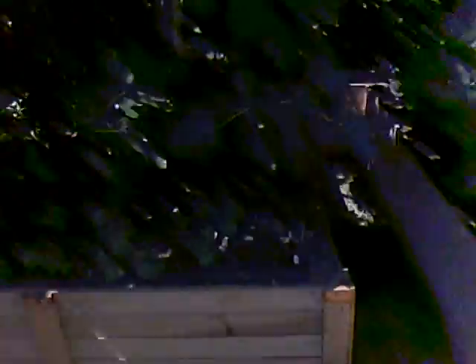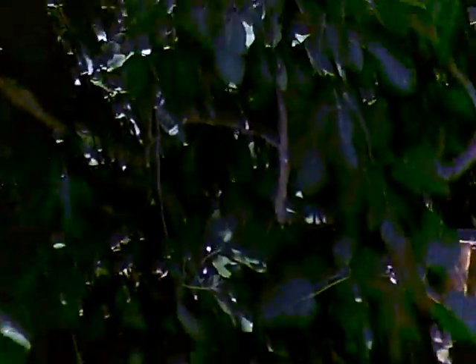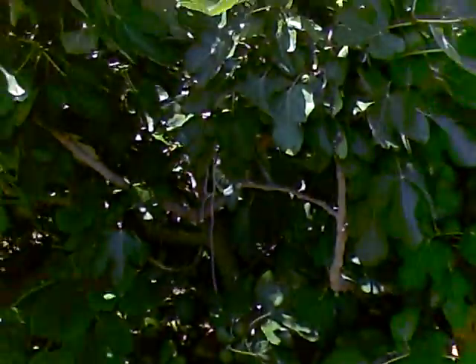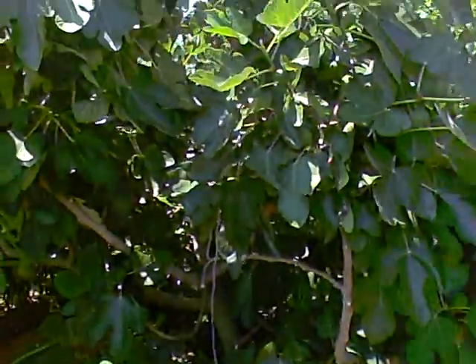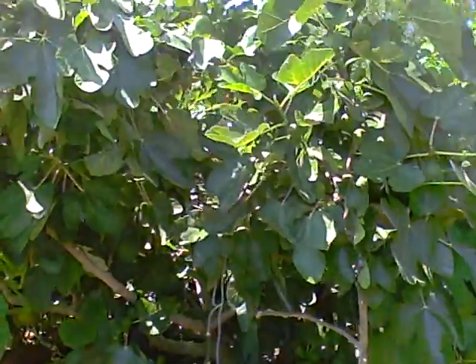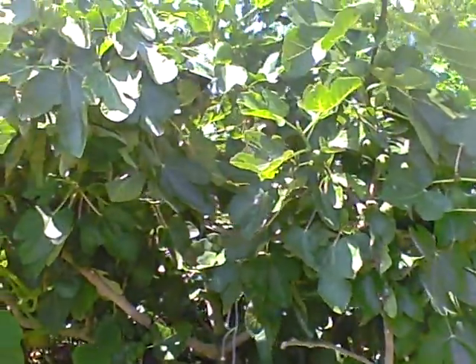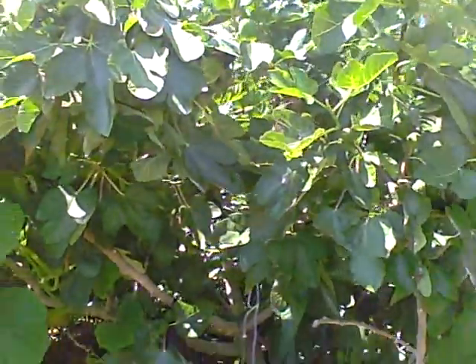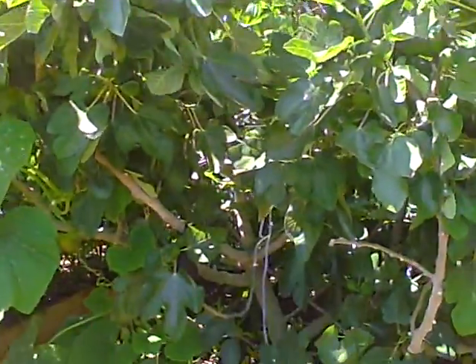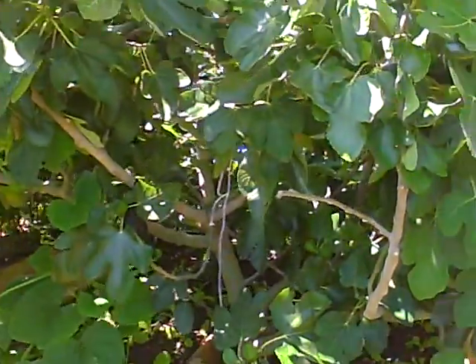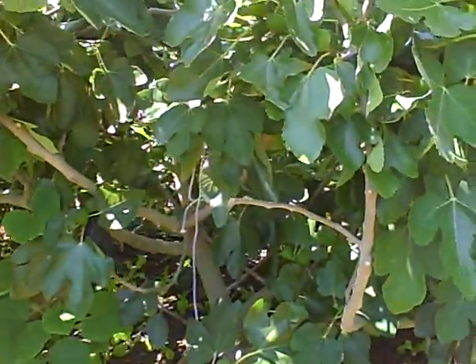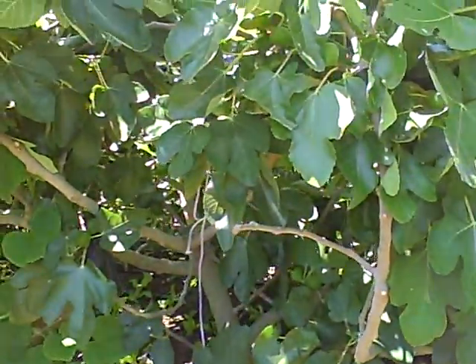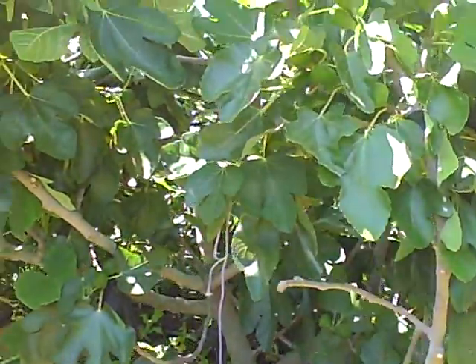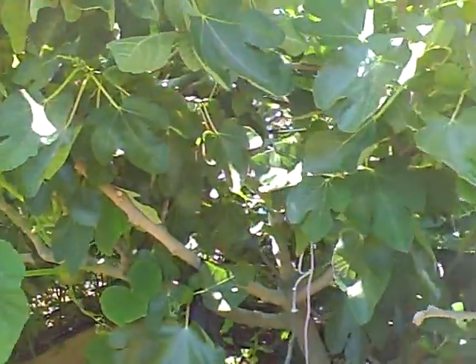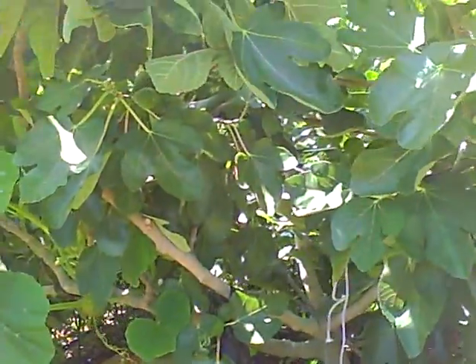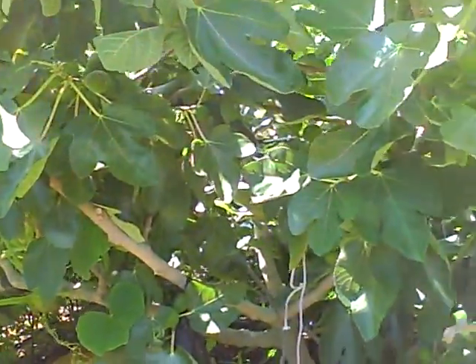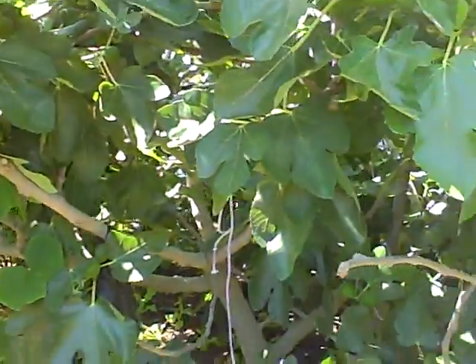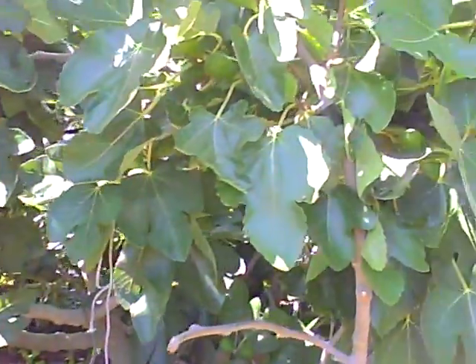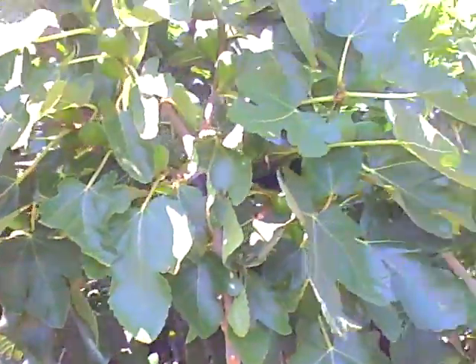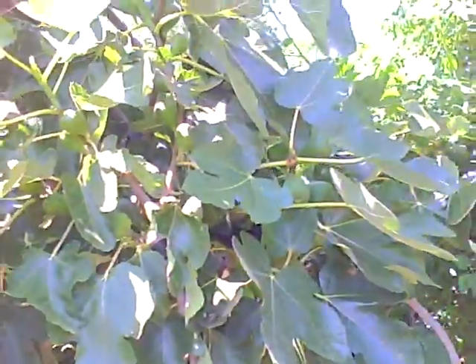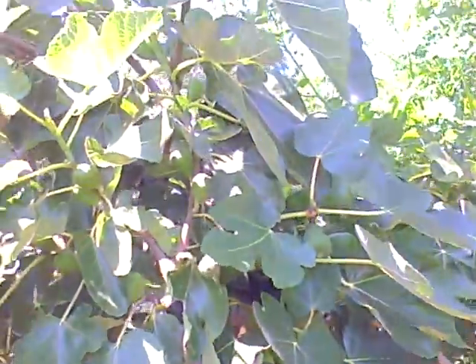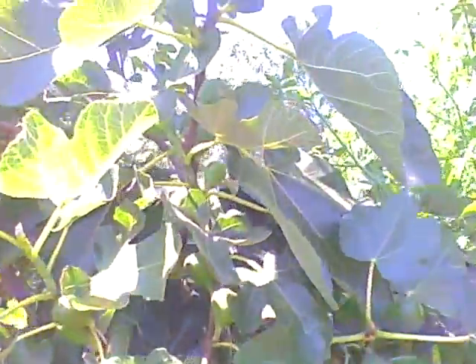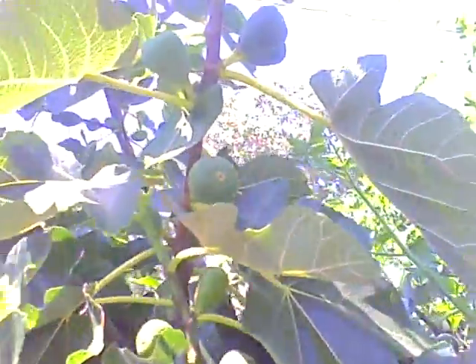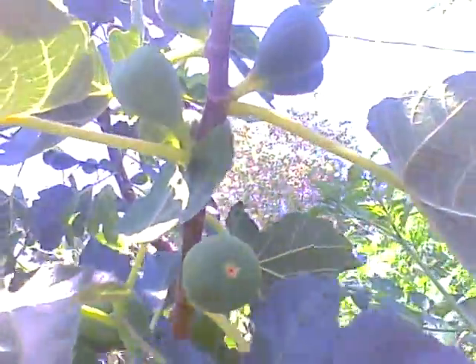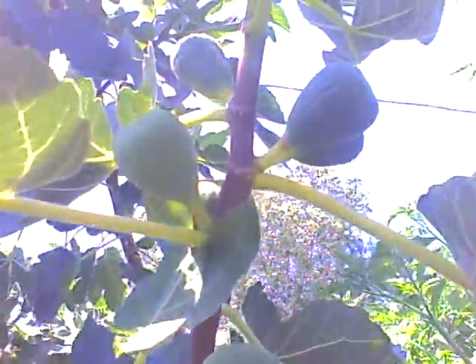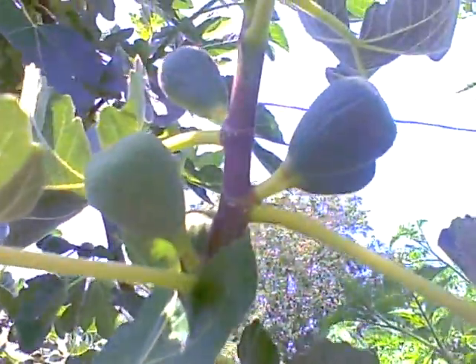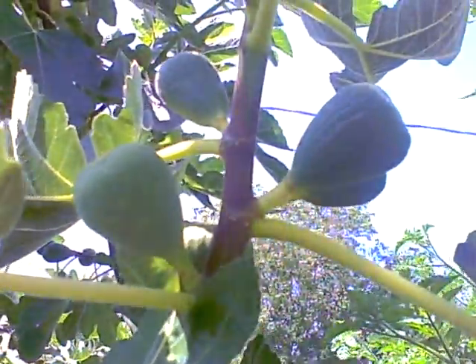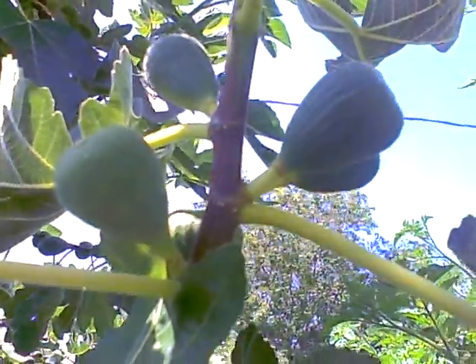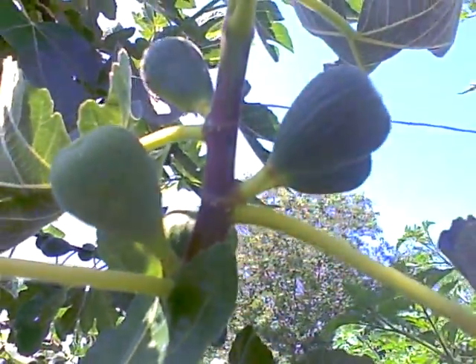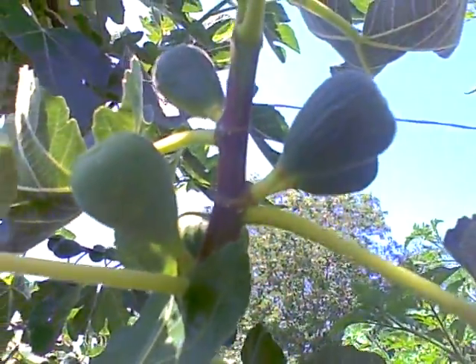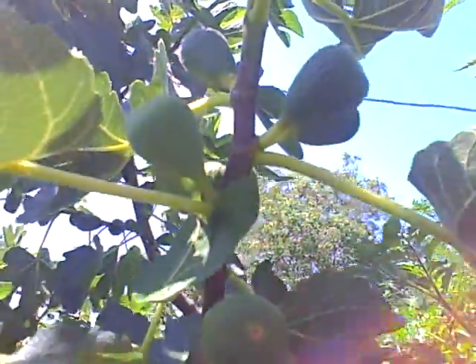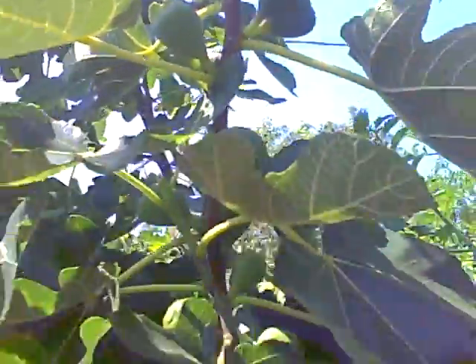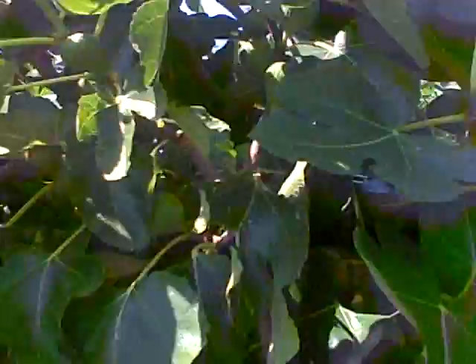Here's the famous fig tree. We already had one round of figs — the ripe ones are picked off — but you can see the new figs that will be ripe soon.